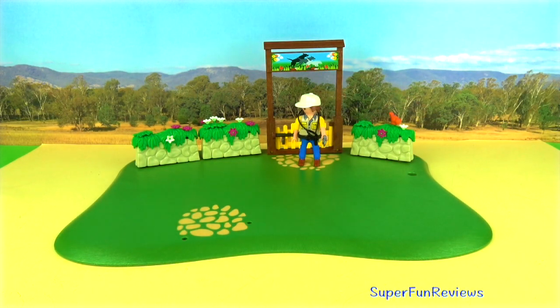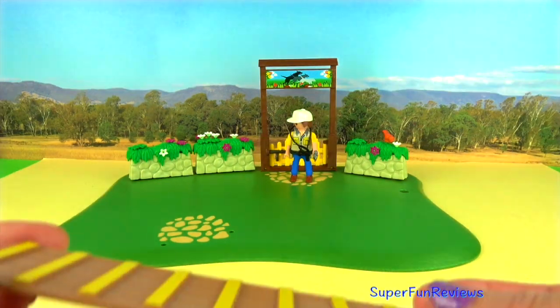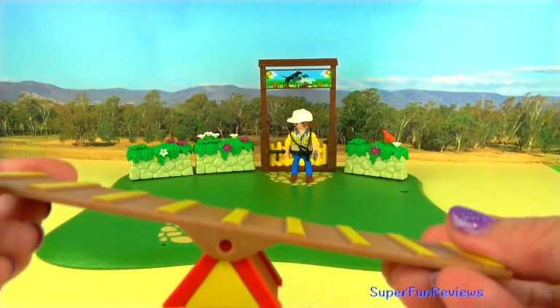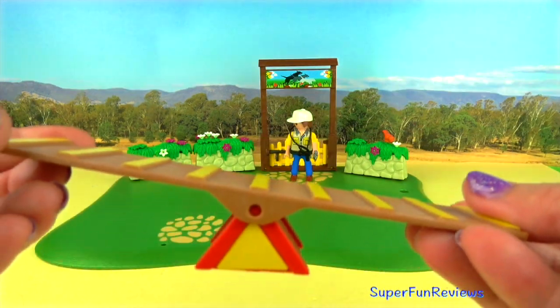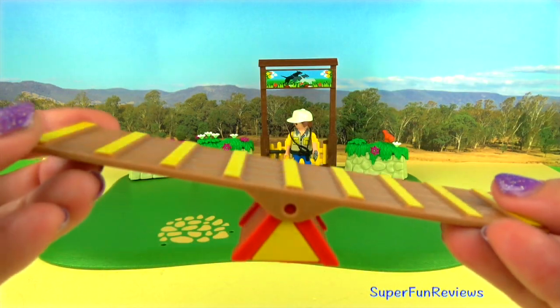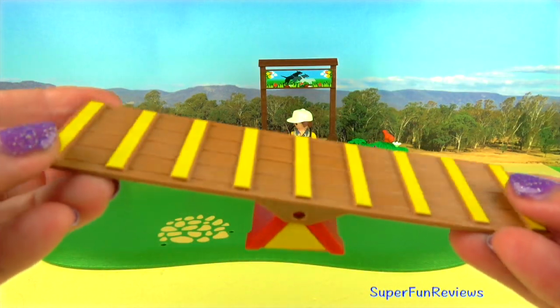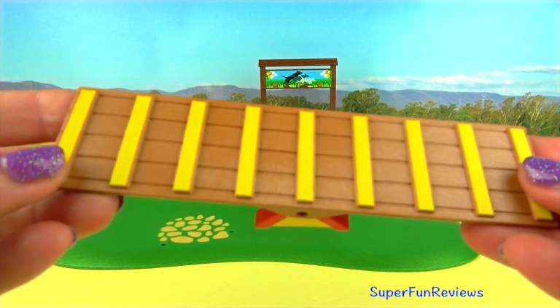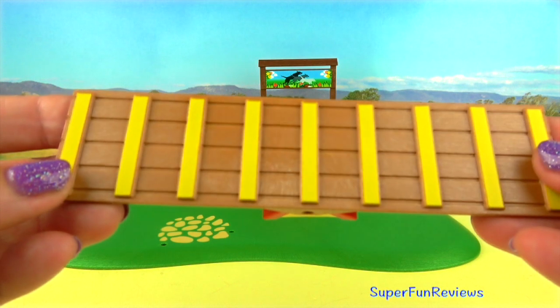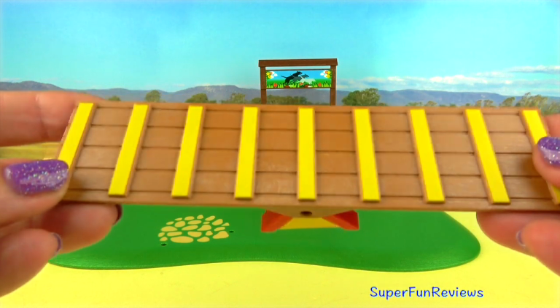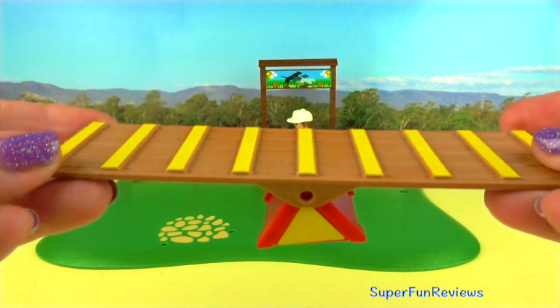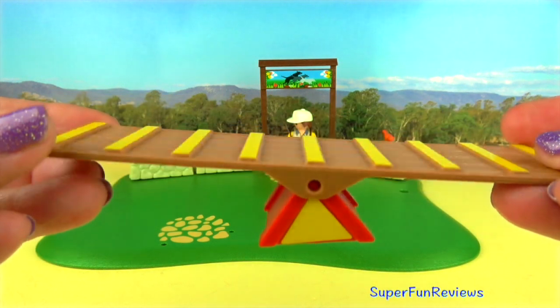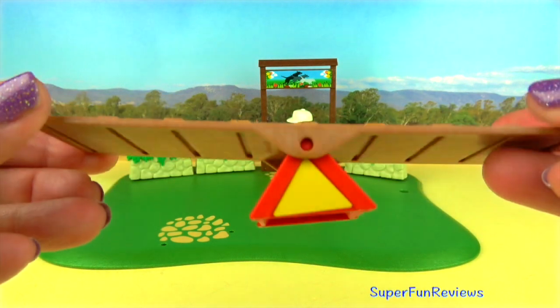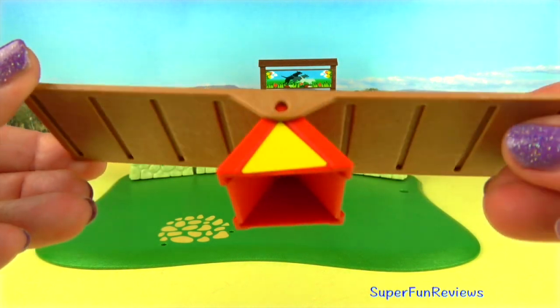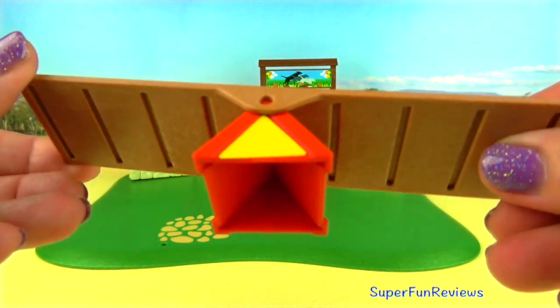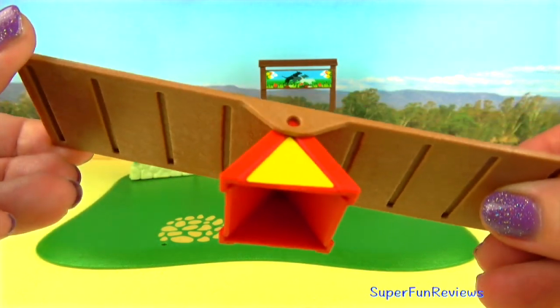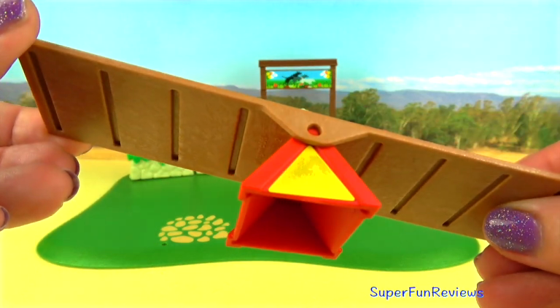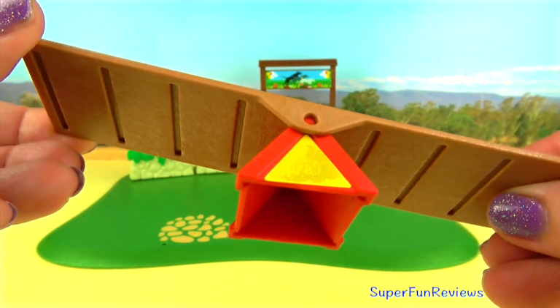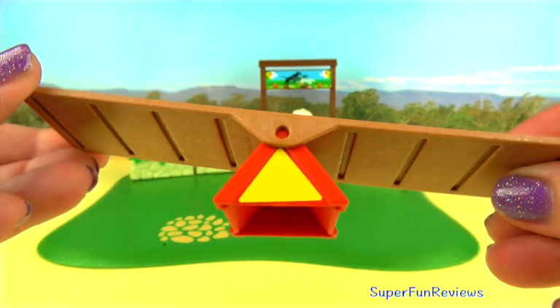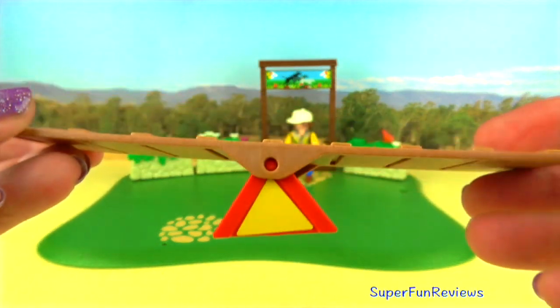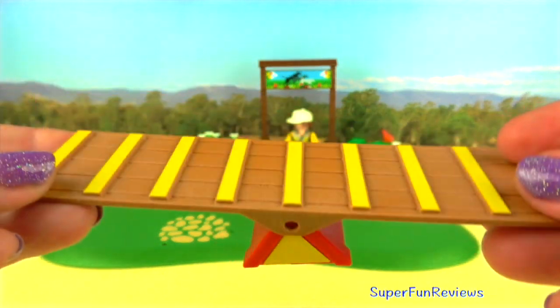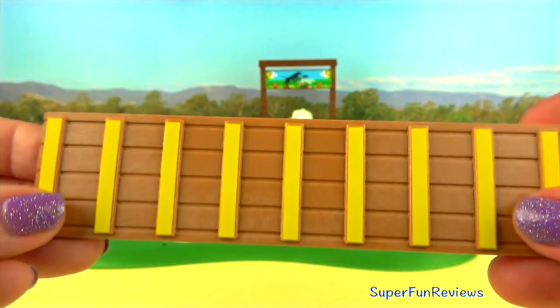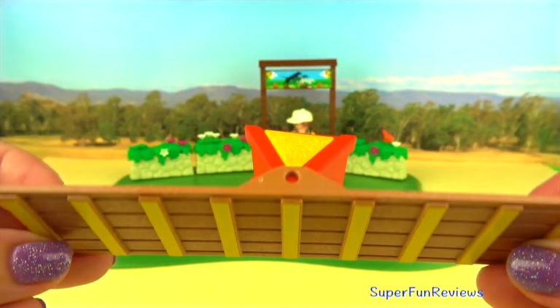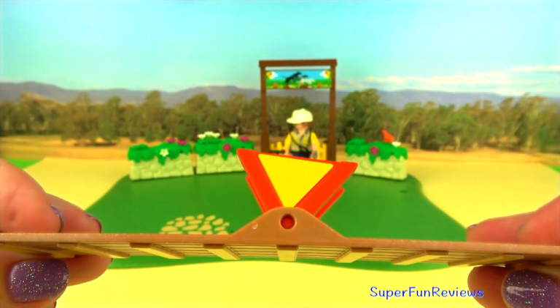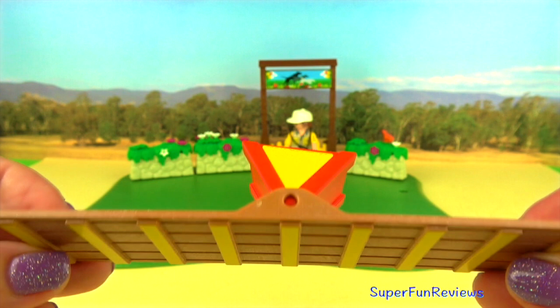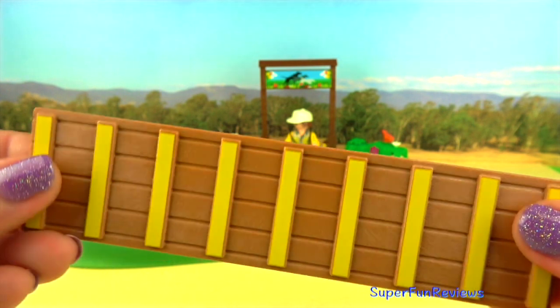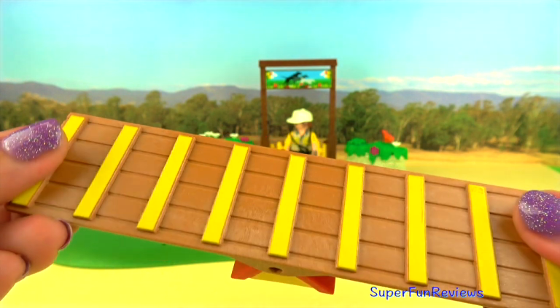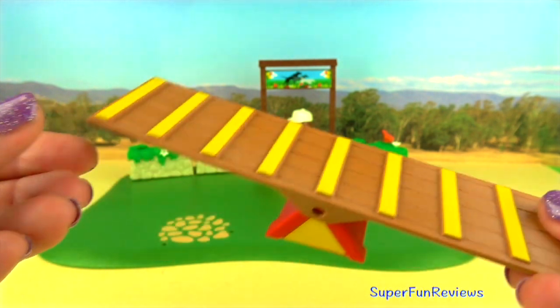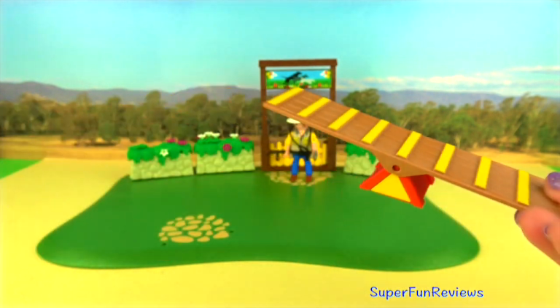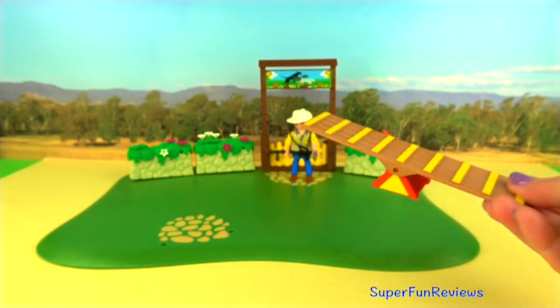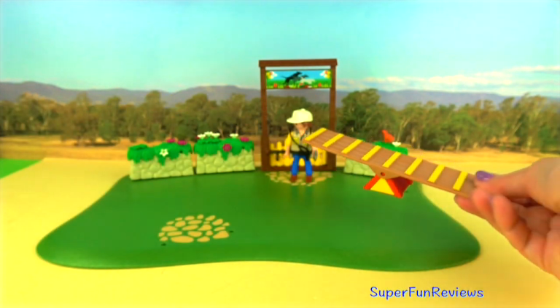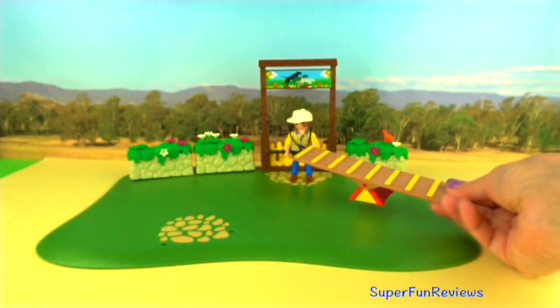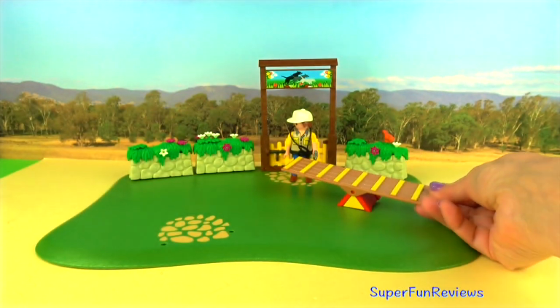I really like this seesaw. It came in two pieces — you just press the red section onto the other part, and then add two yellow stickers for the triangles.